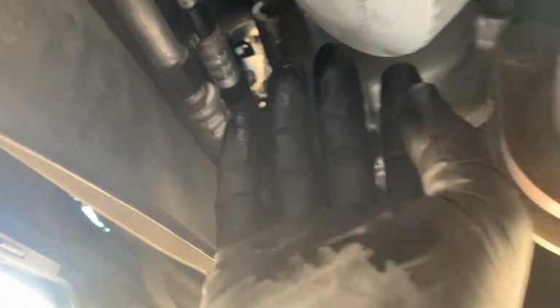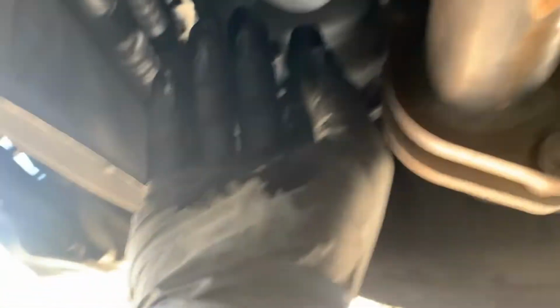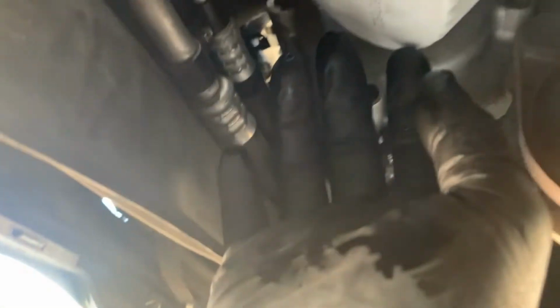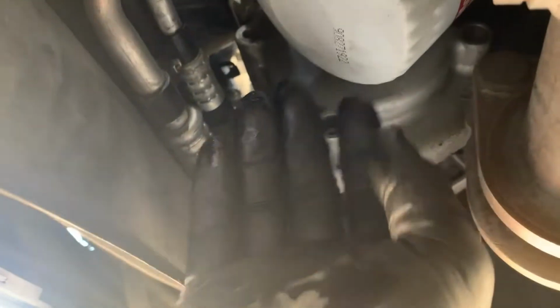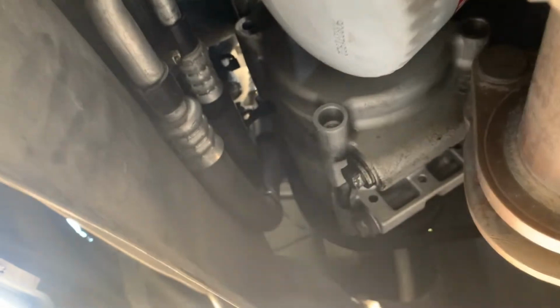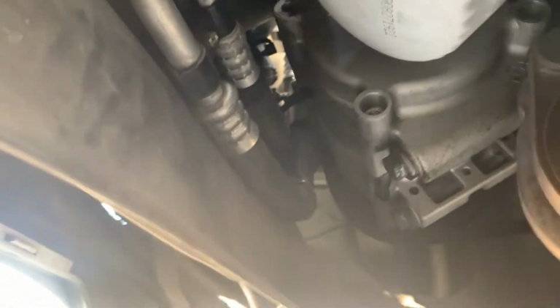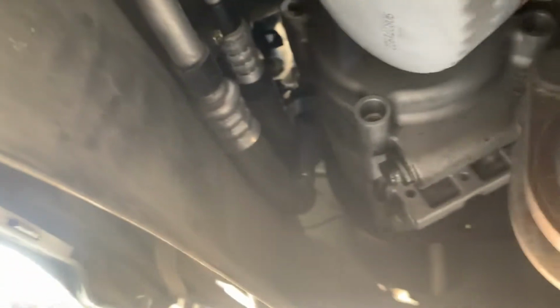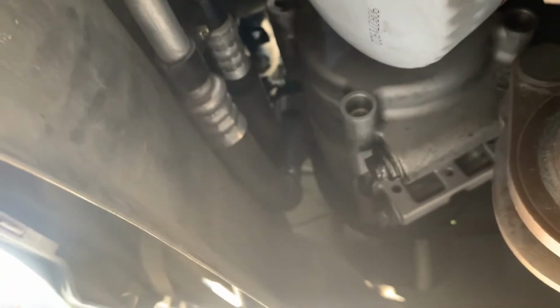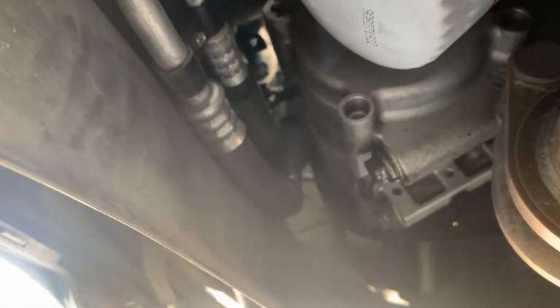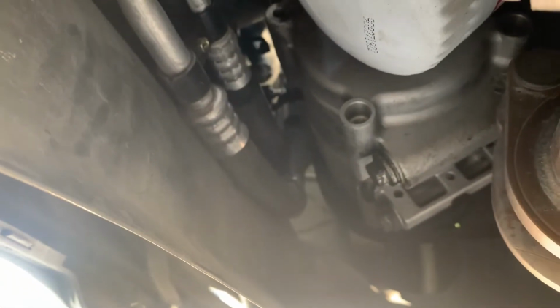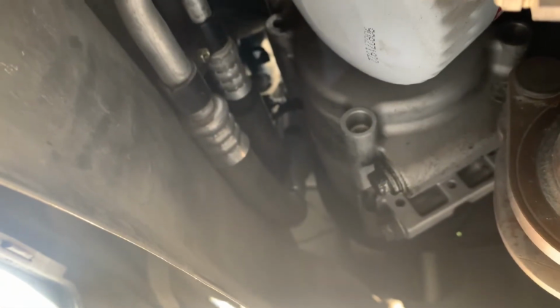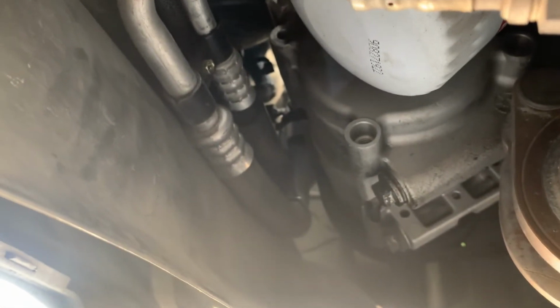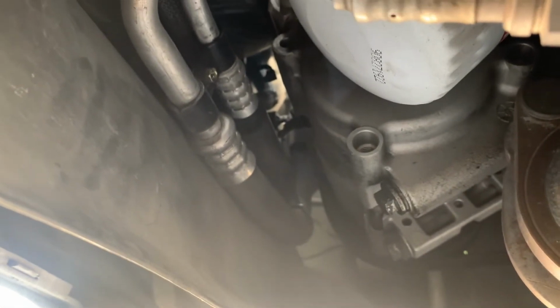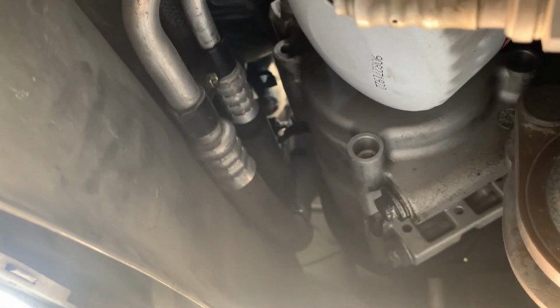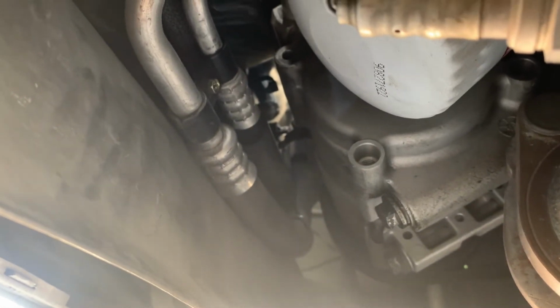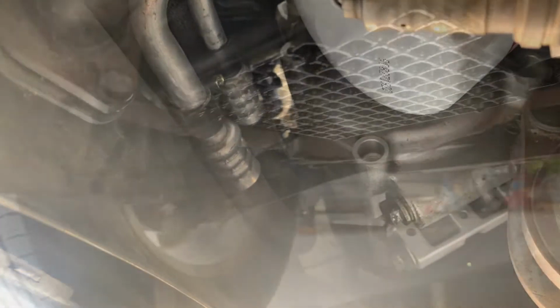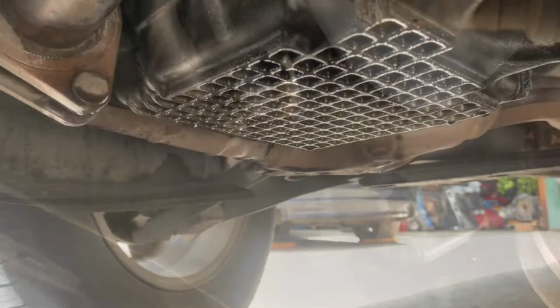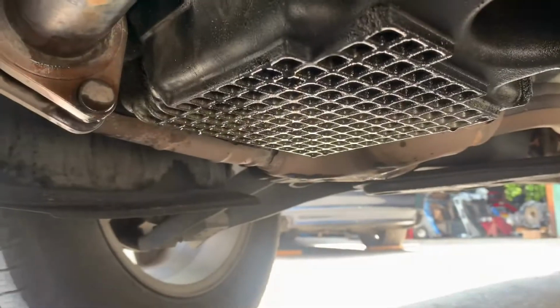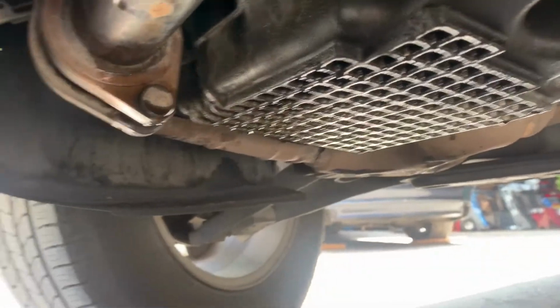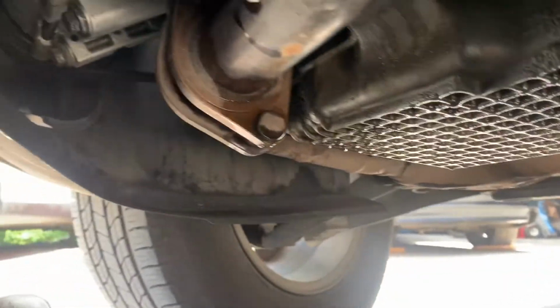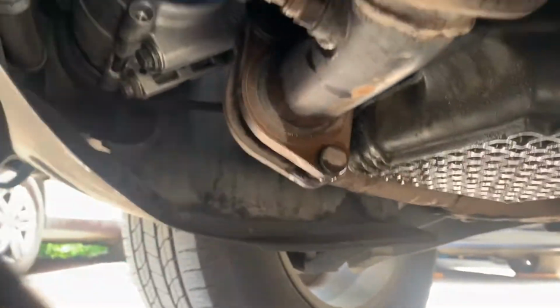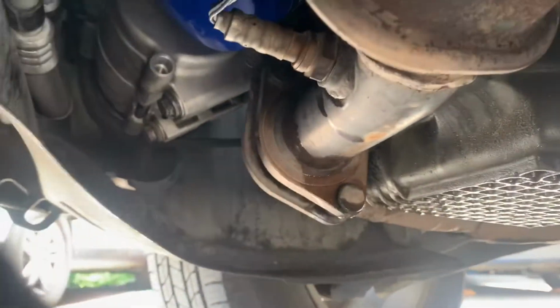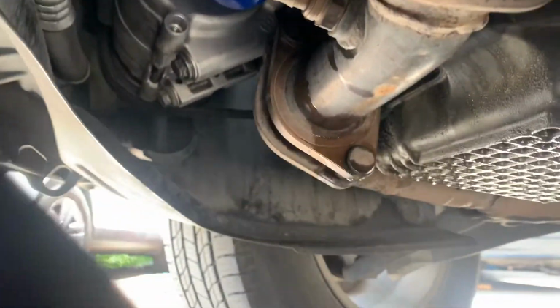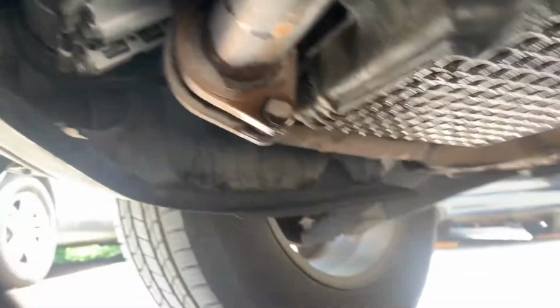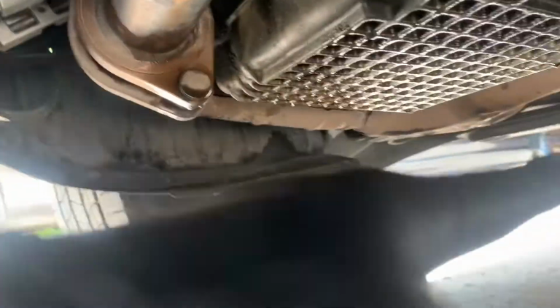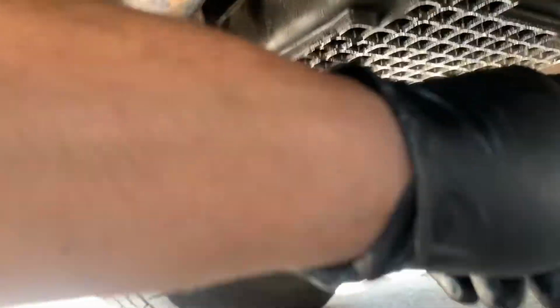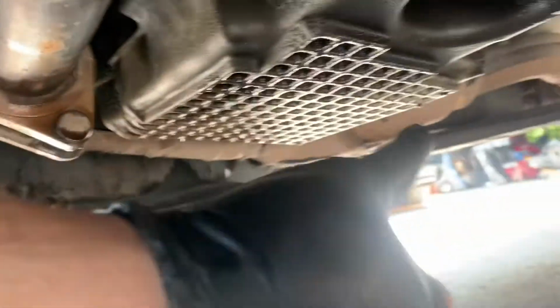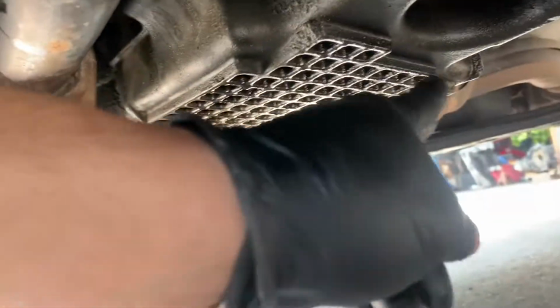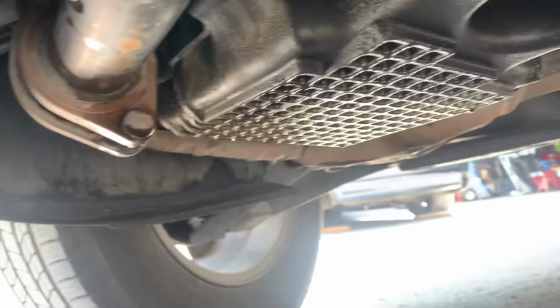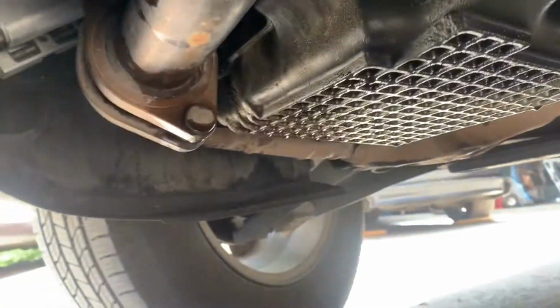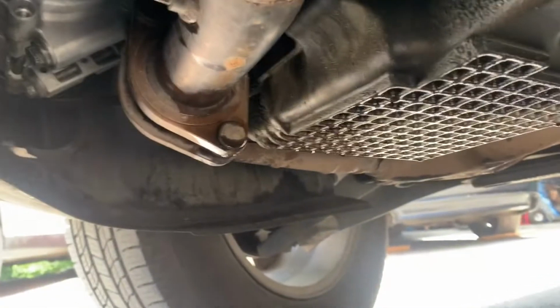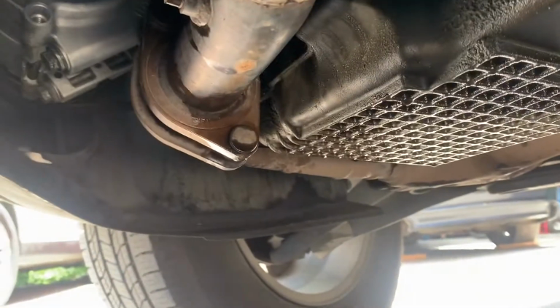So let's go ahead and drain both sides and then we'll get the new oil filter and drain plug torqued down. After draining the oil, I torqued down the drain plug to 19 foot pounds.